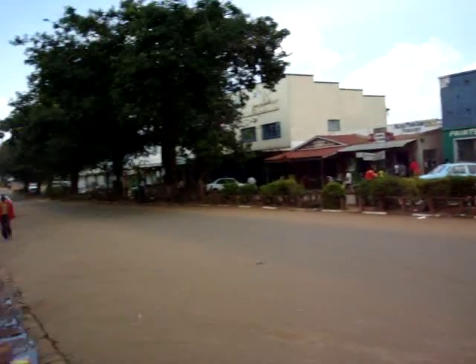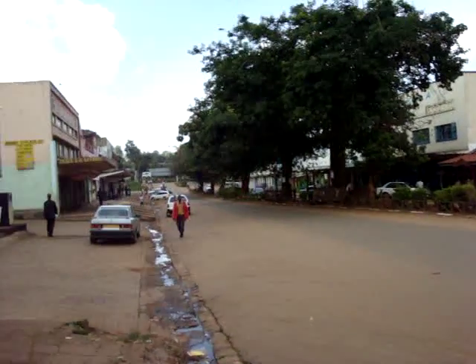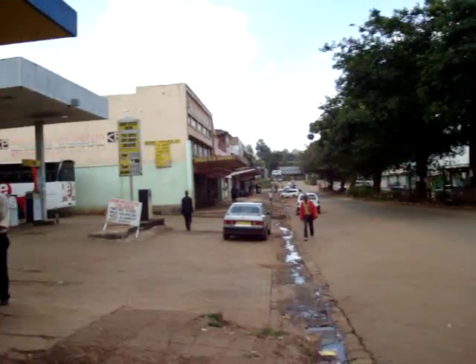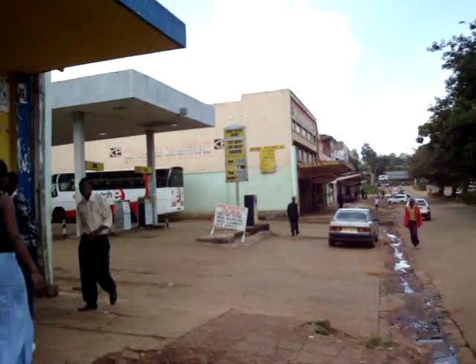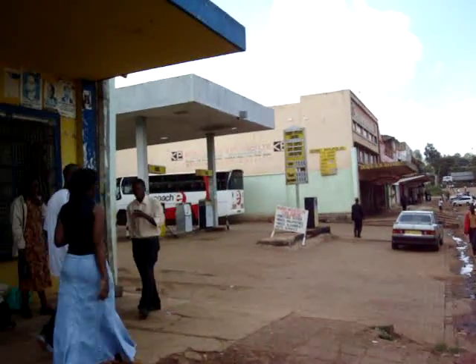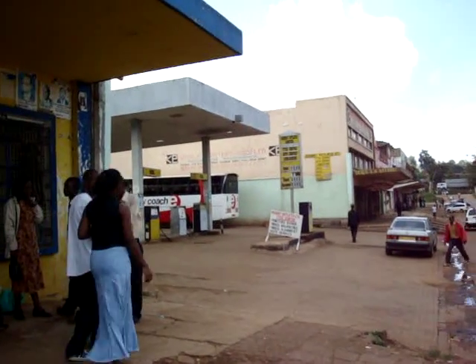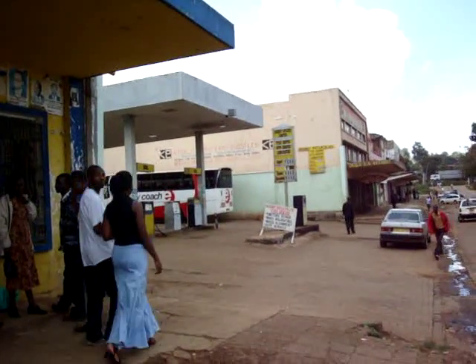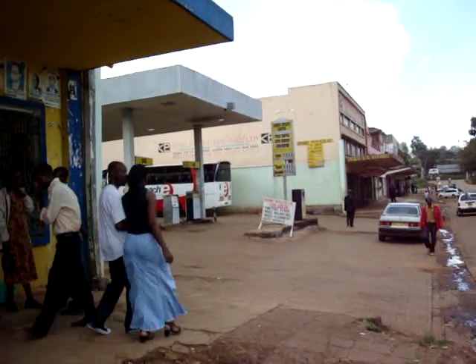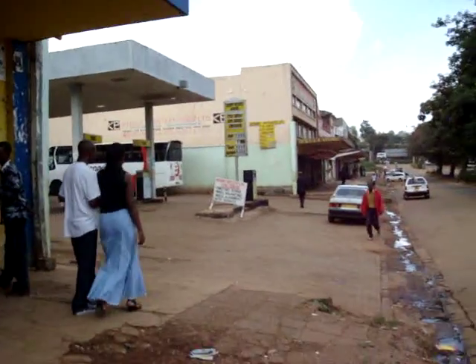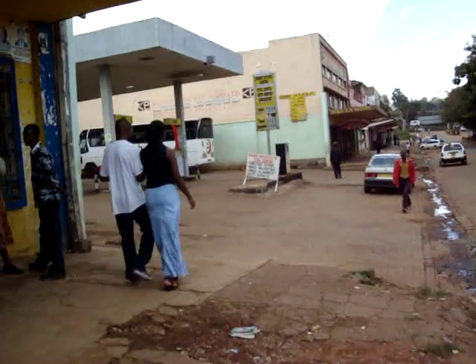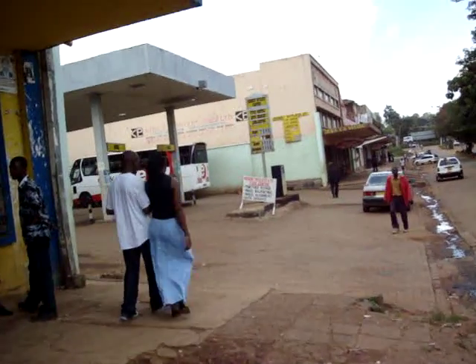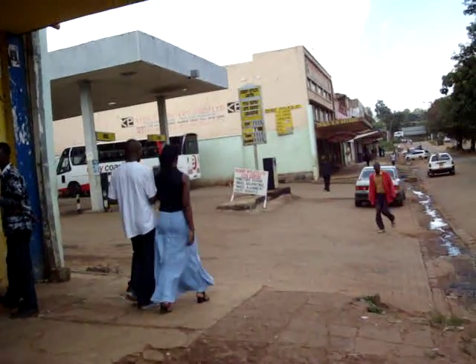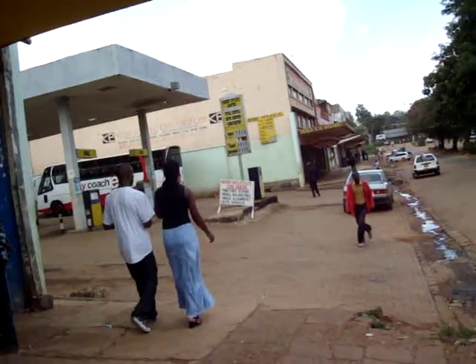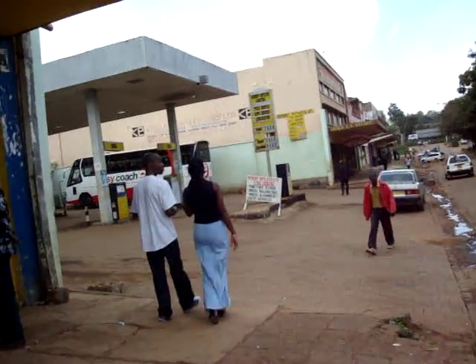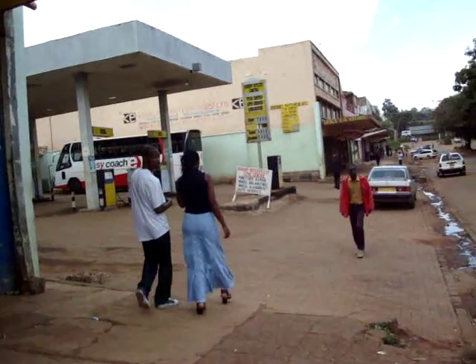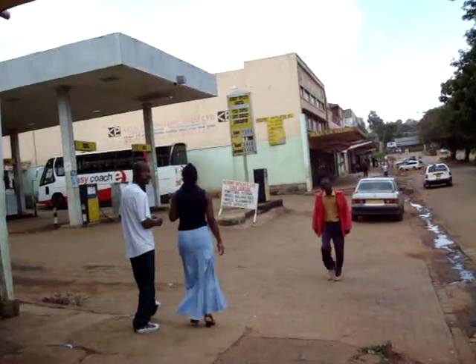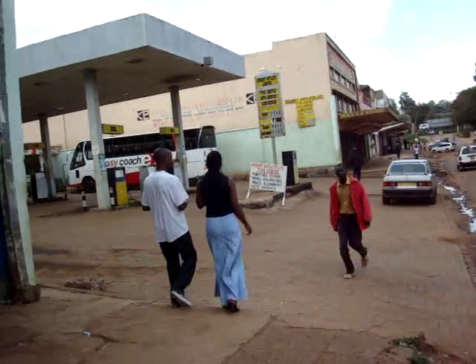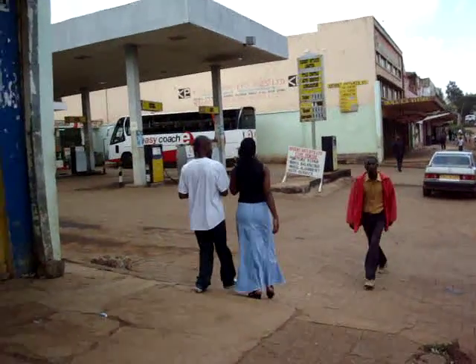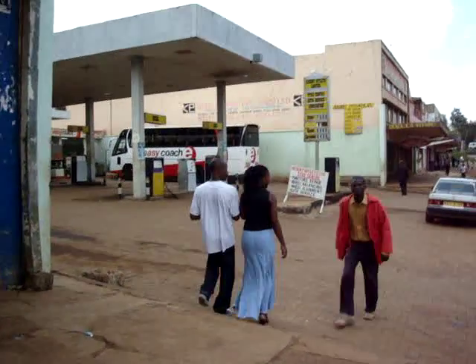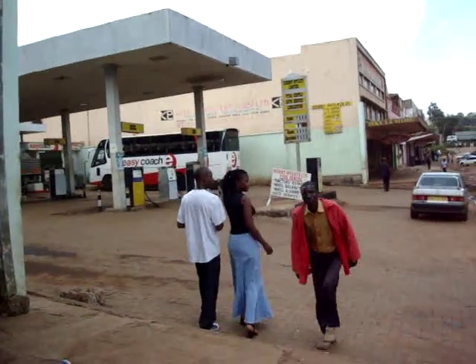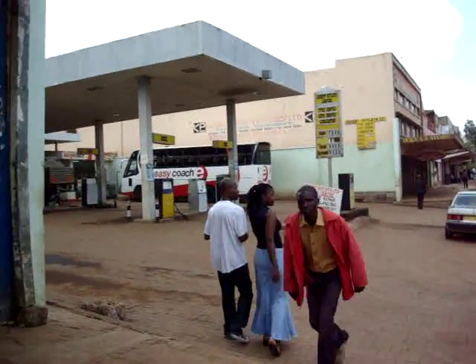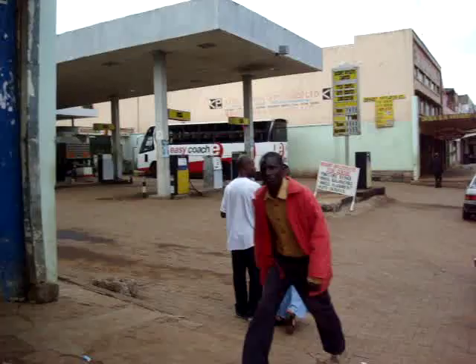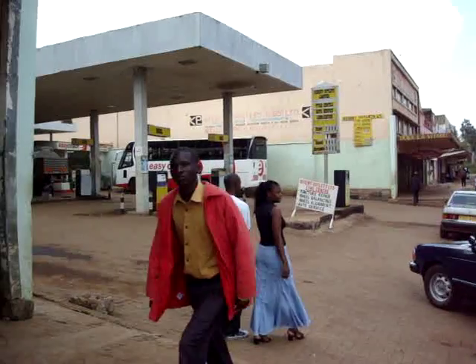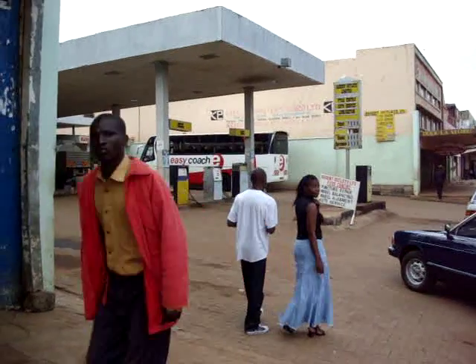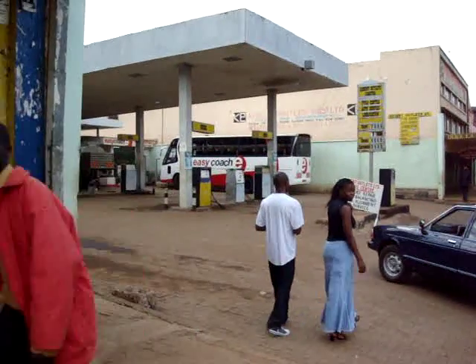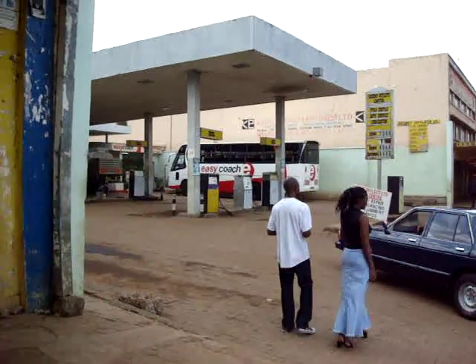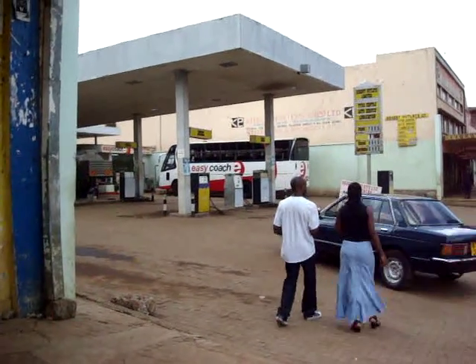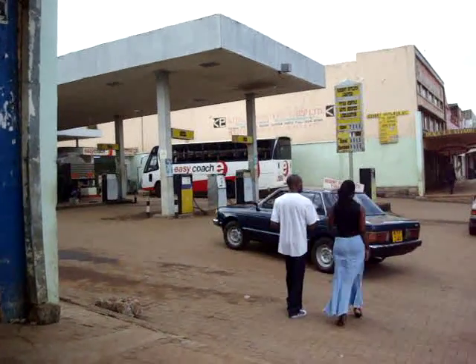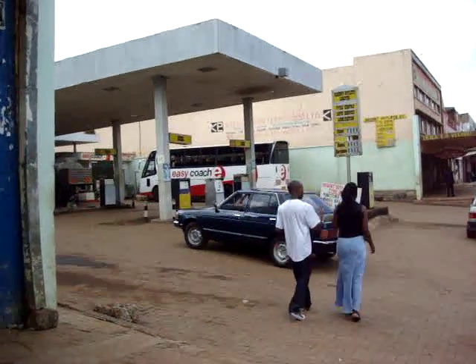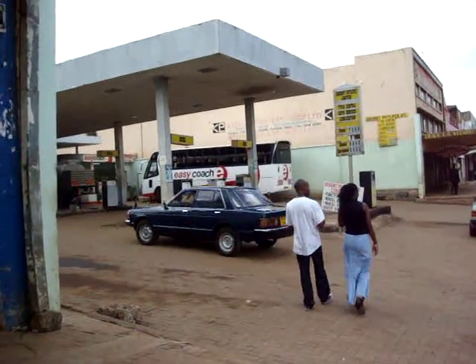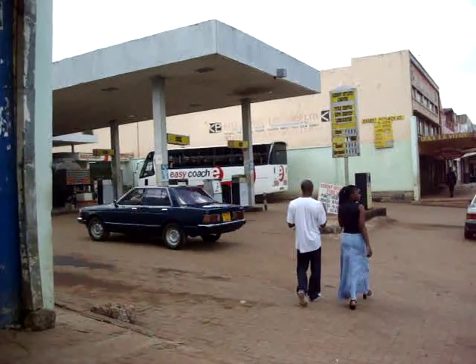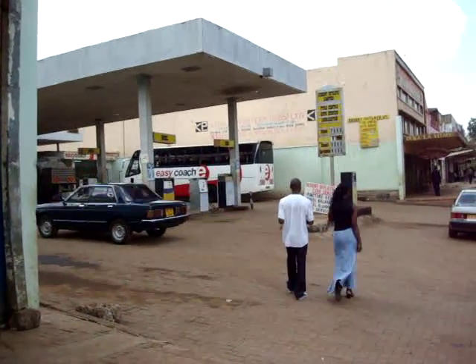Right here you can see that there's the Easy Coach Station, so you can buy your tickets to go to Nairobi from here. And this is where you meet as well to go to Nairobi.